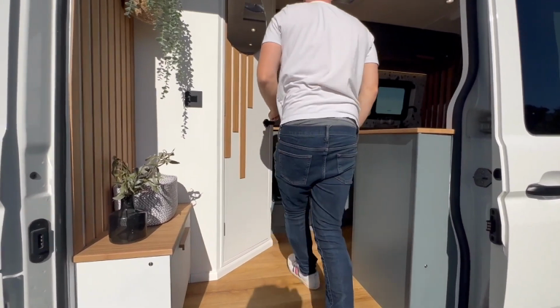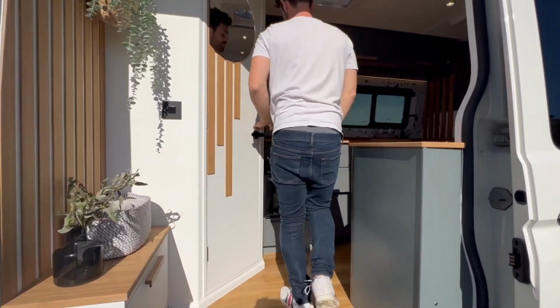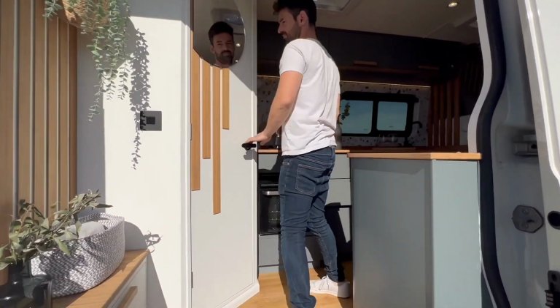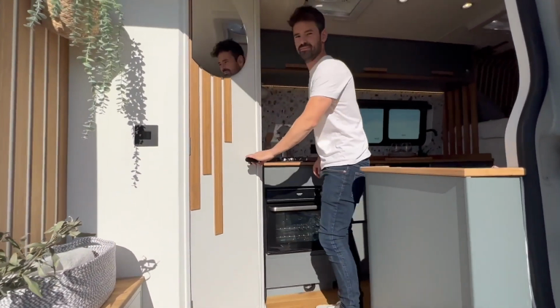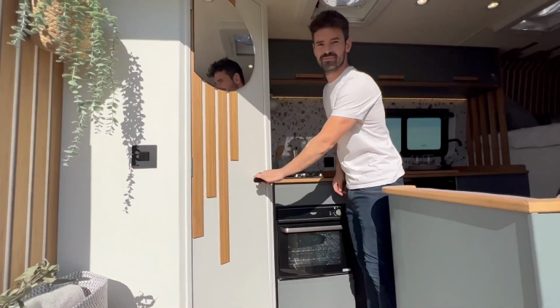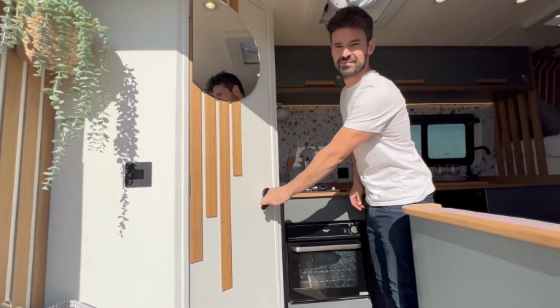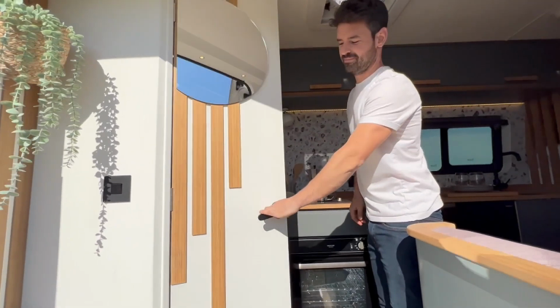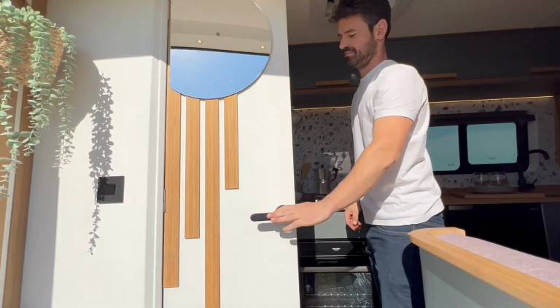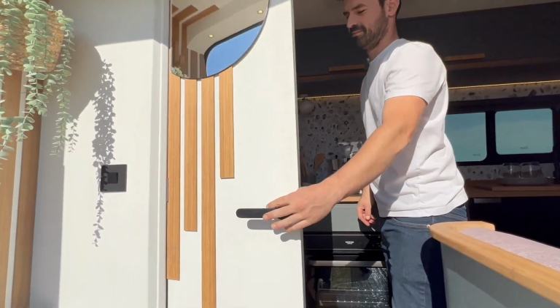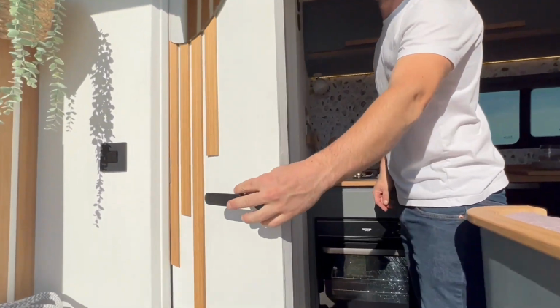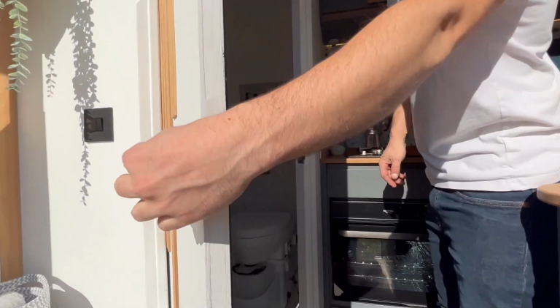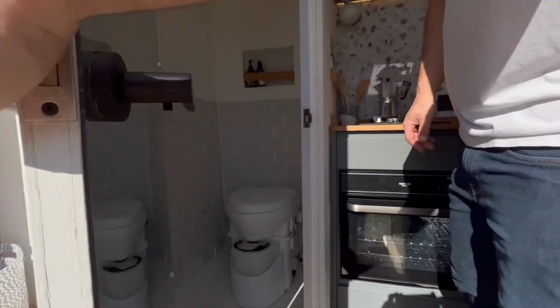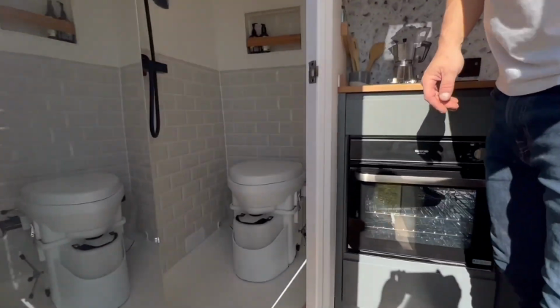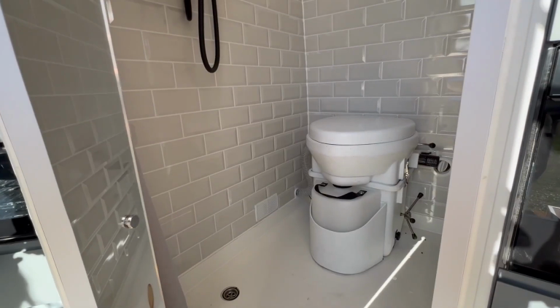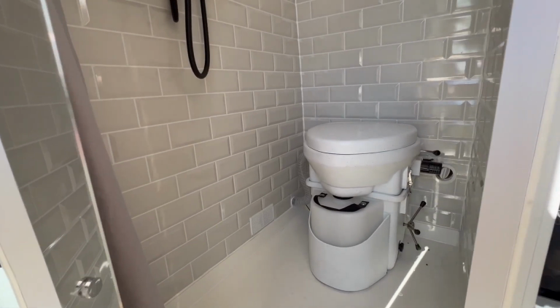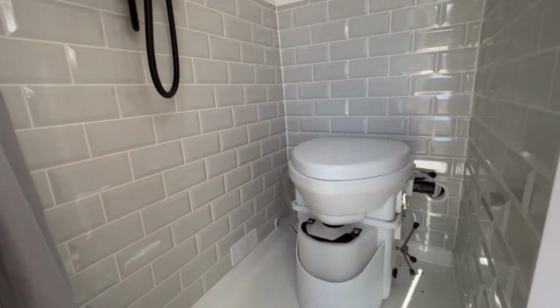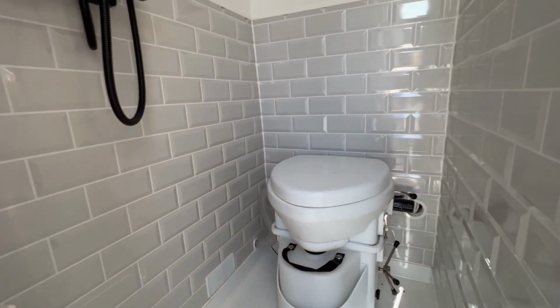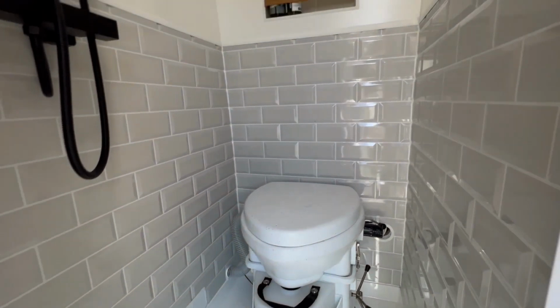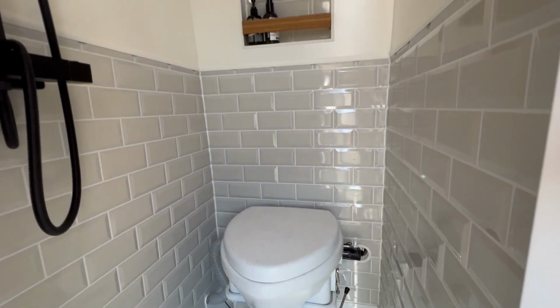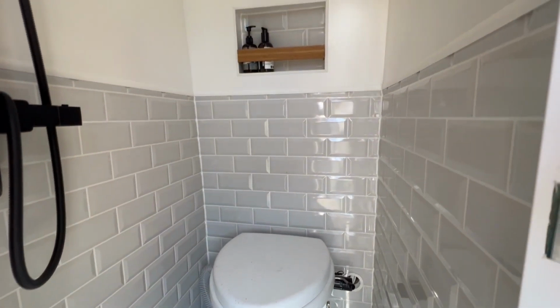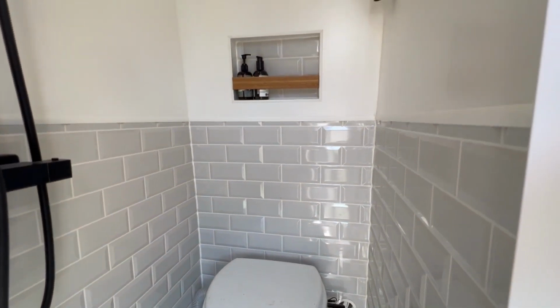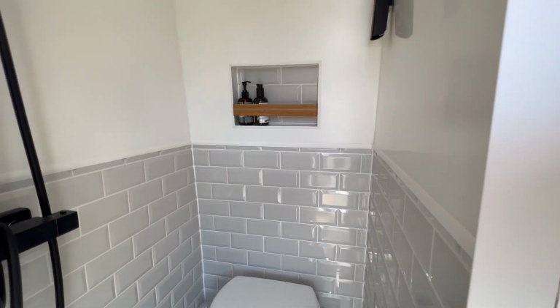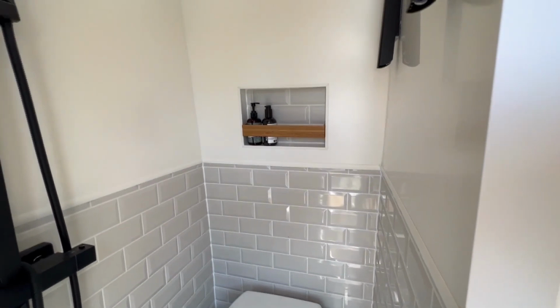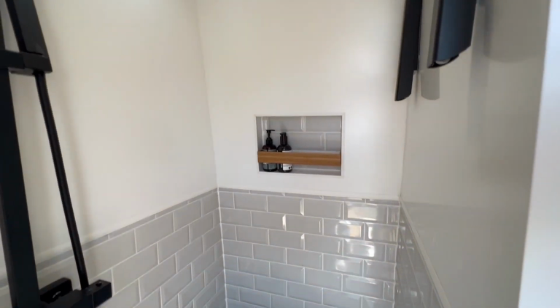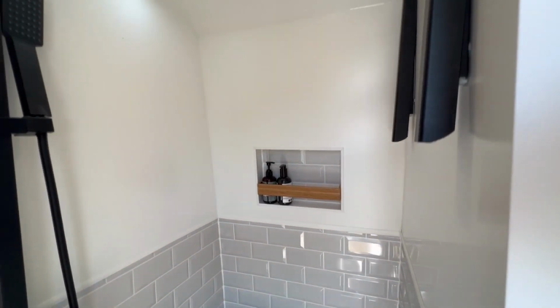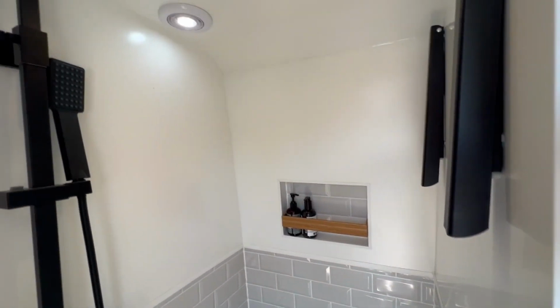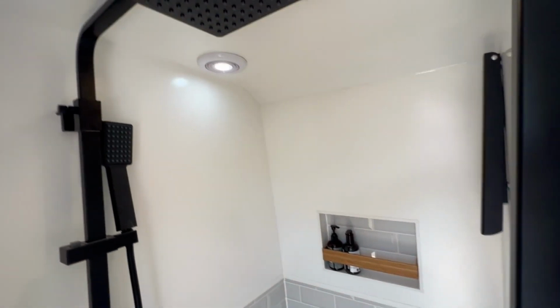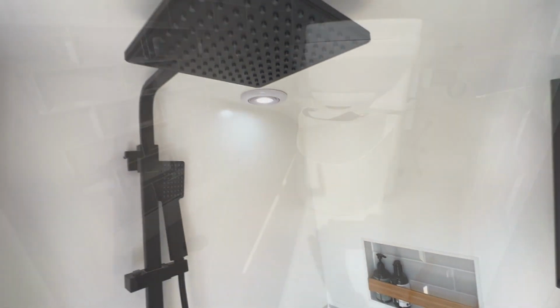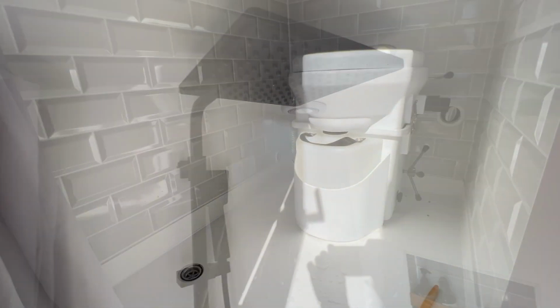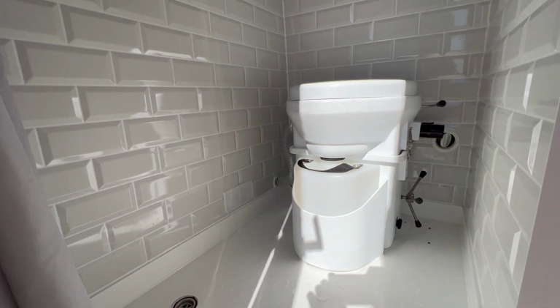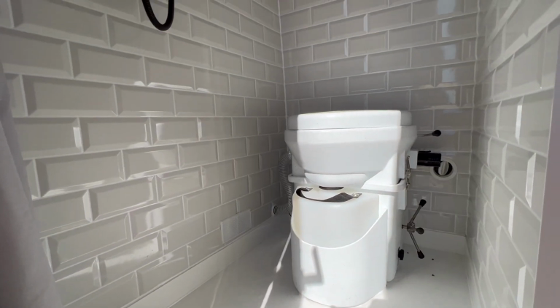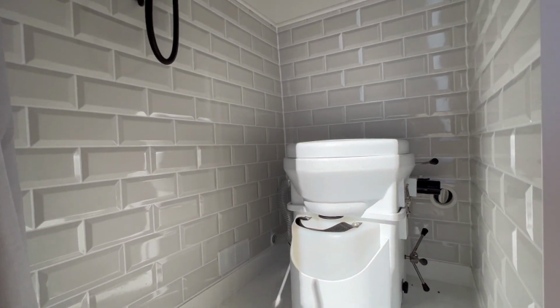The large mirror gives more light and perspective — a nice view from inside the van. There is a large shower room with a compost toilet, the Nature's Head toilet. The walls are covered with 3D tile effect panels.